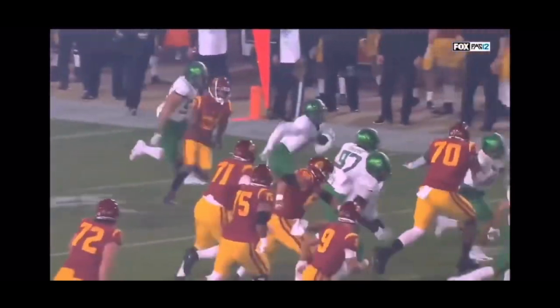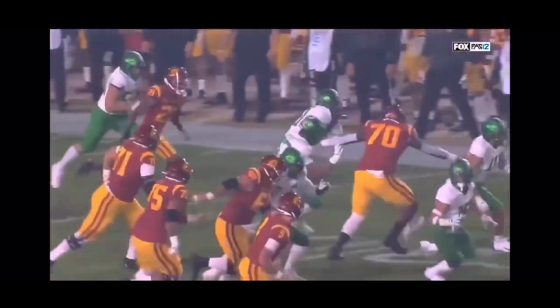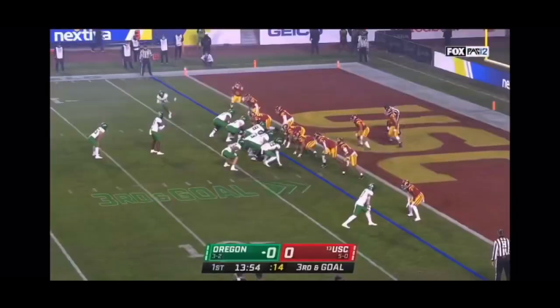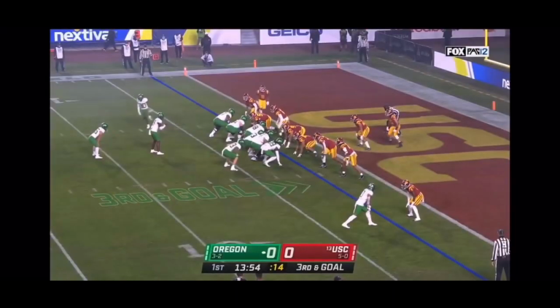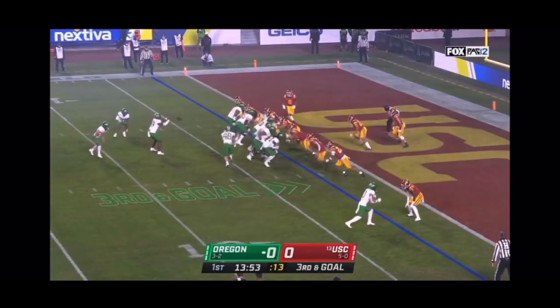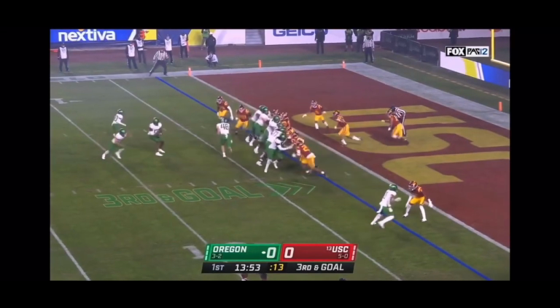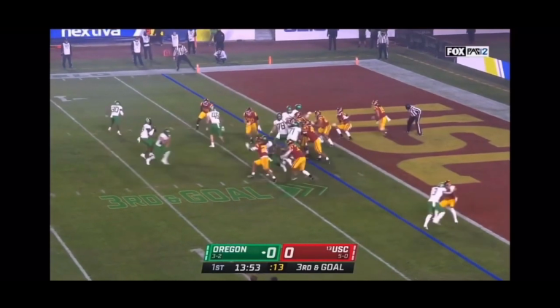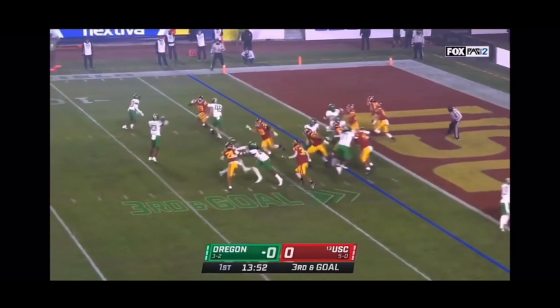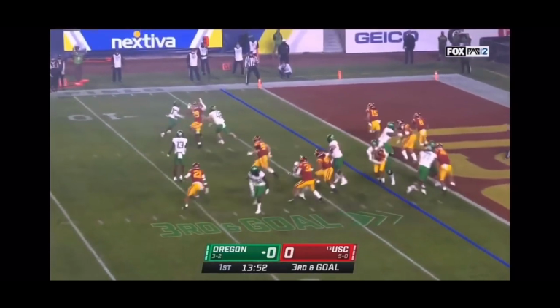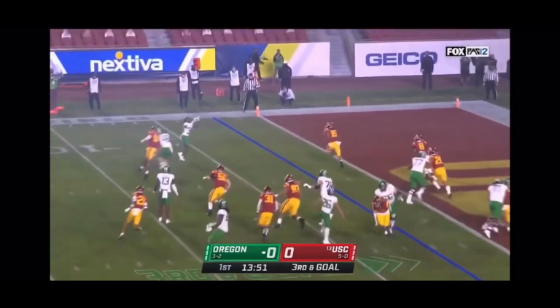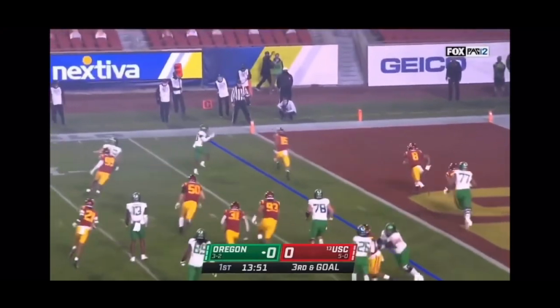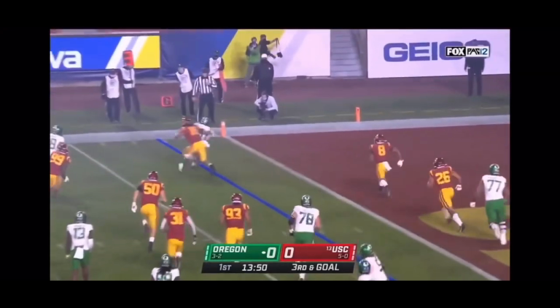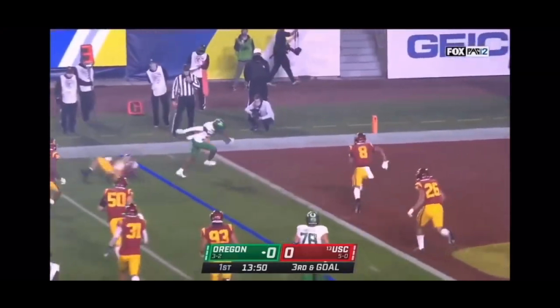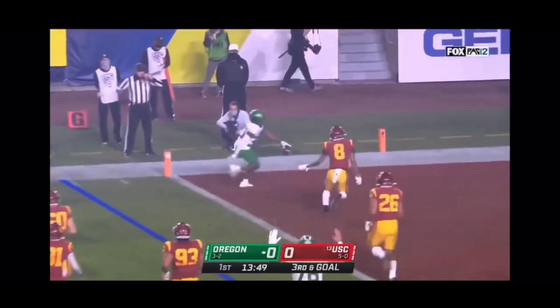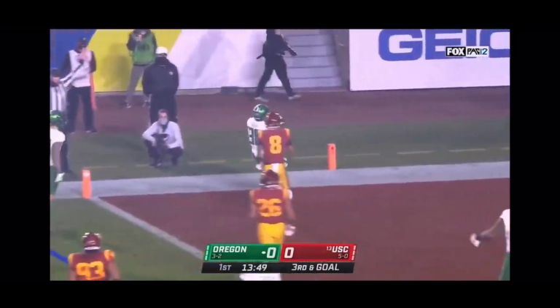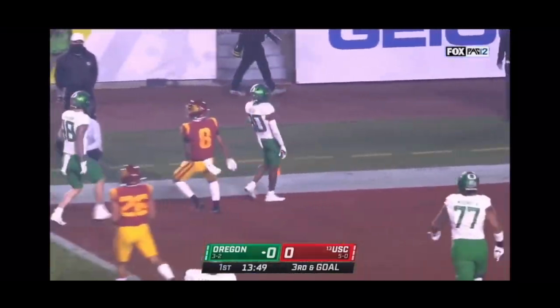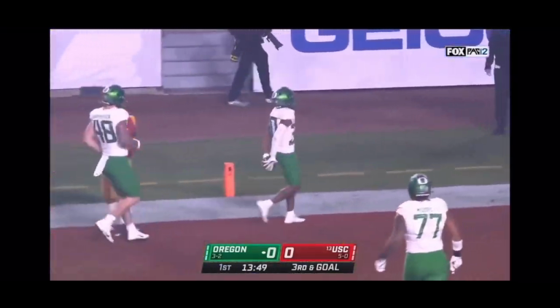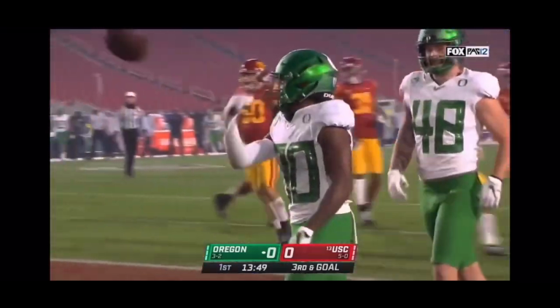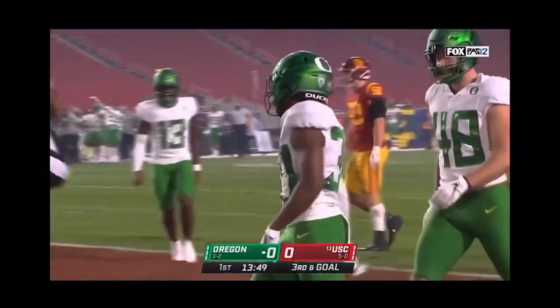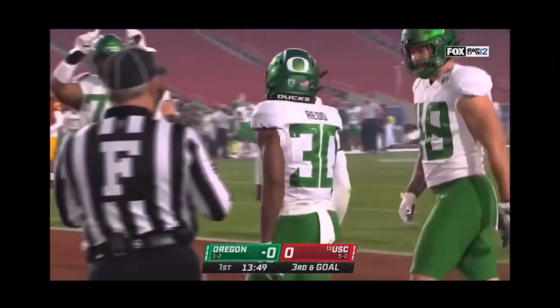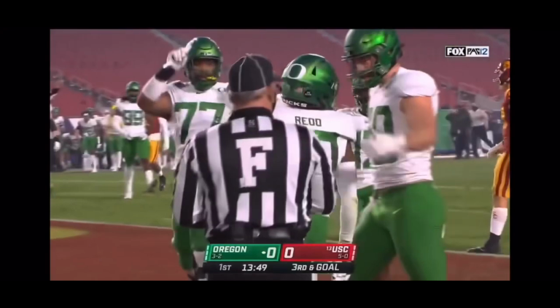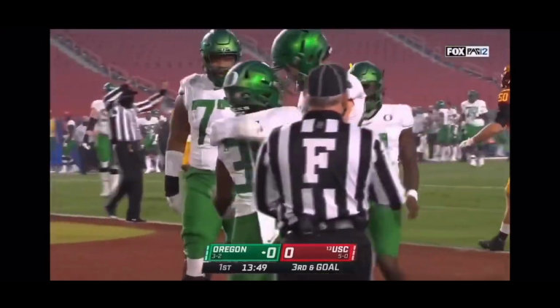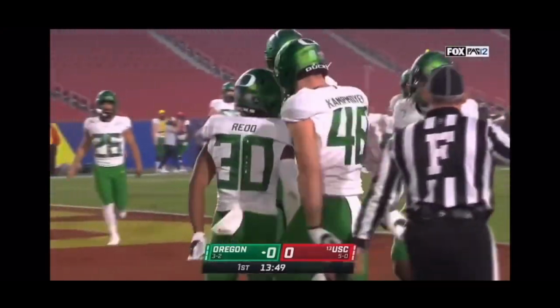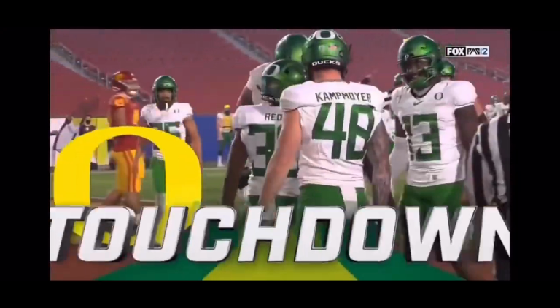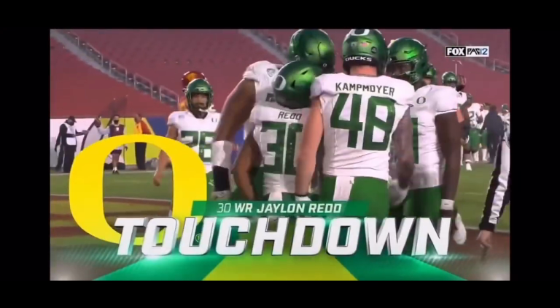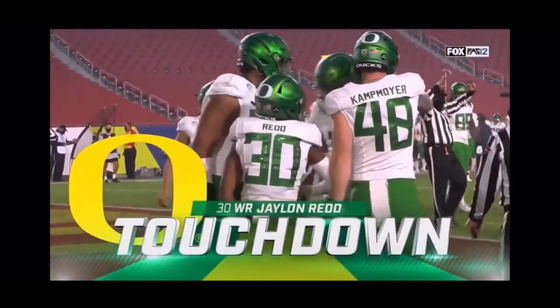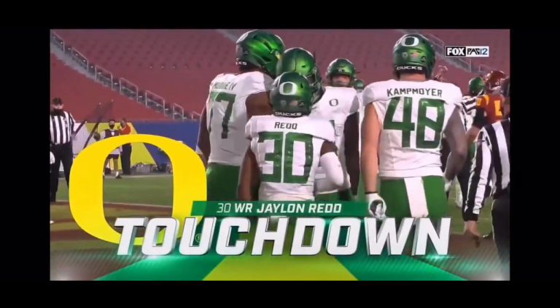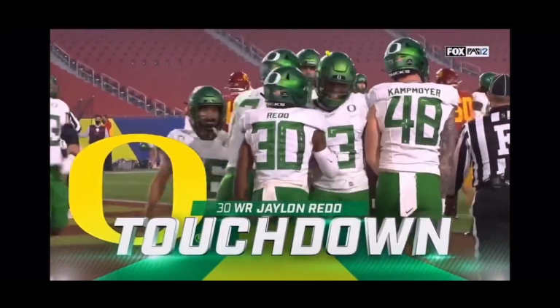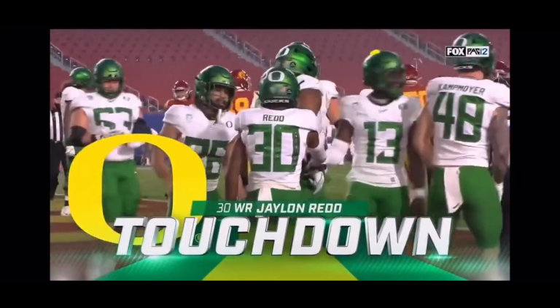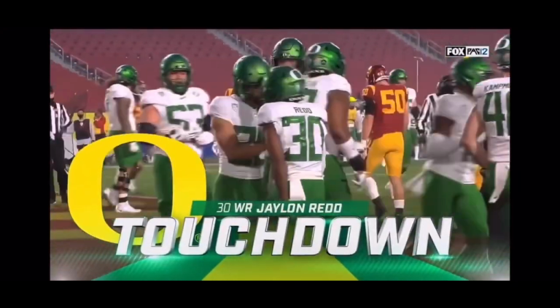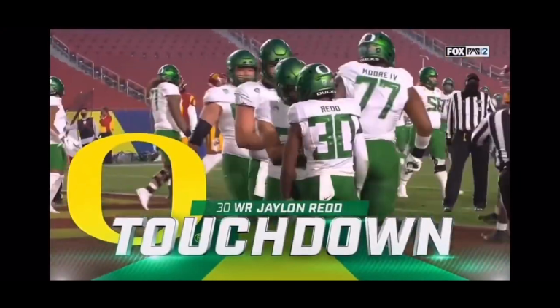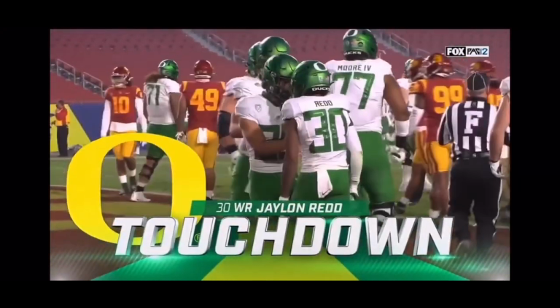Redd comes in motion — Brown looks one way, dumps it over the top. It's Redd breaking a tackle for the touchdown! How about that for Anthony Brown's Oregon debut? His first play is a touchdown pass to Jalen Redd.